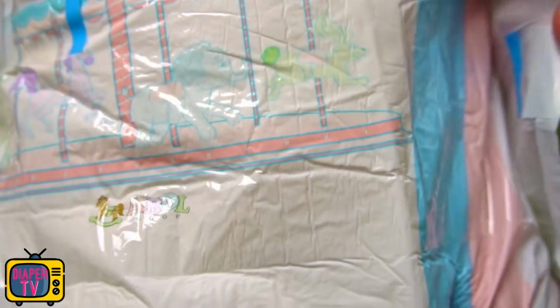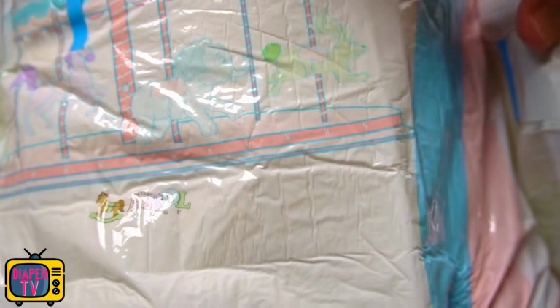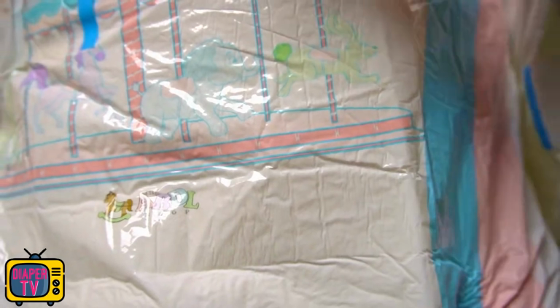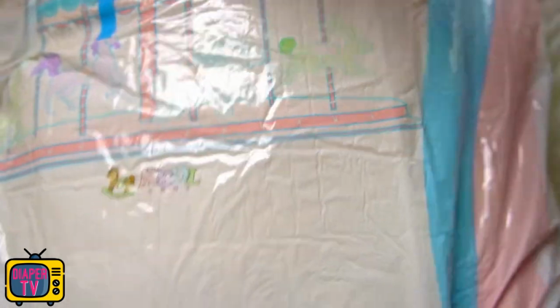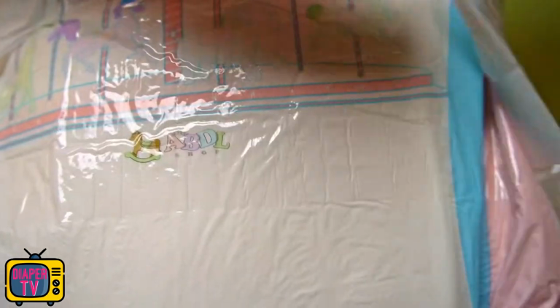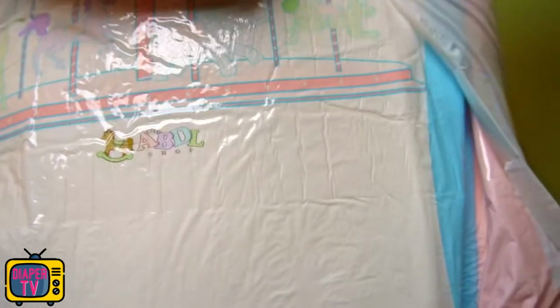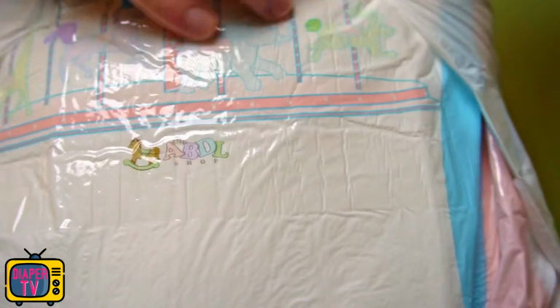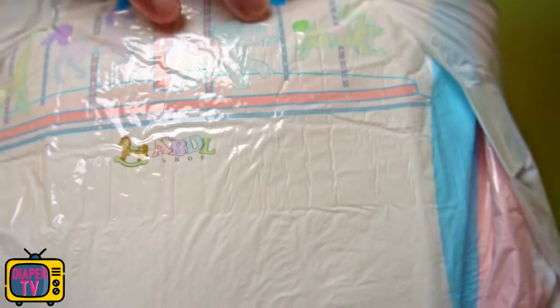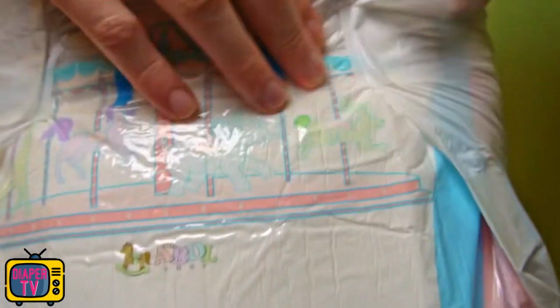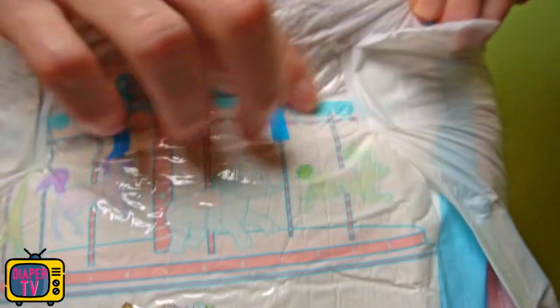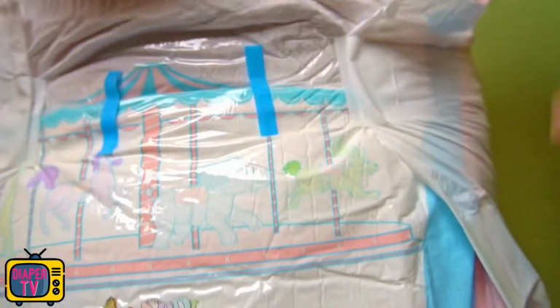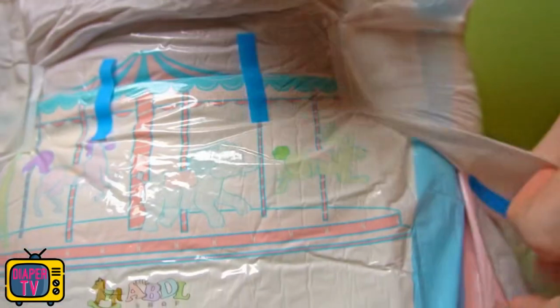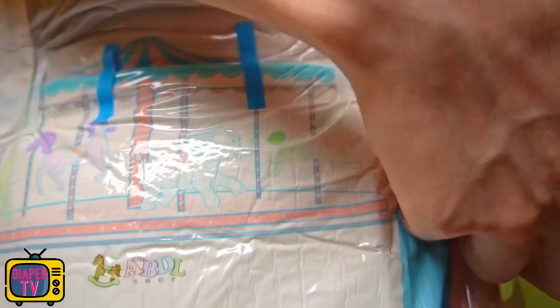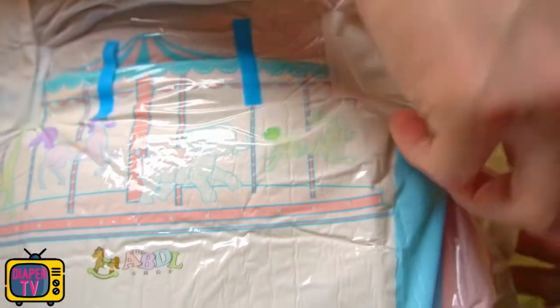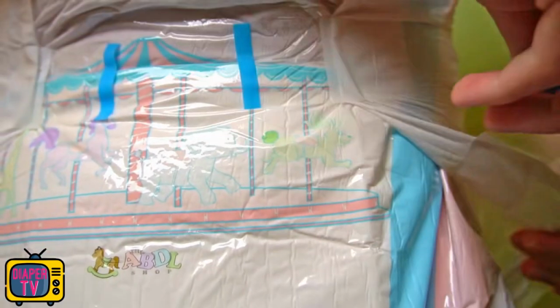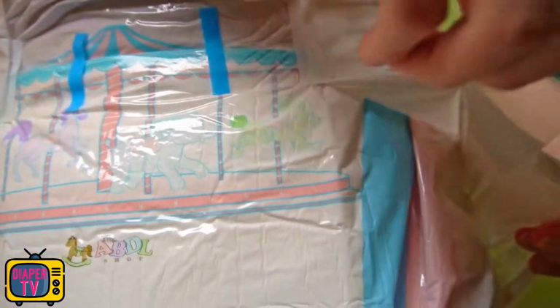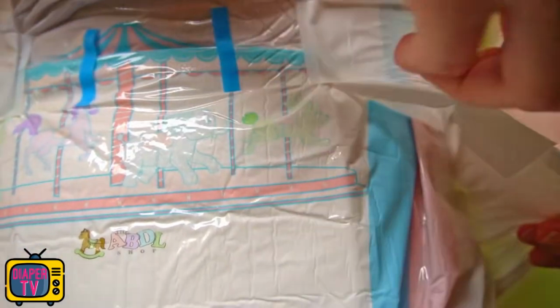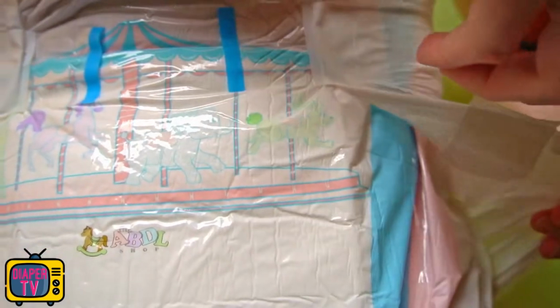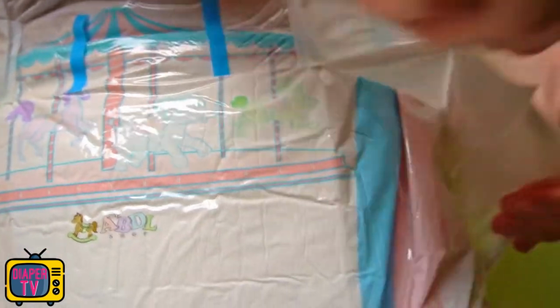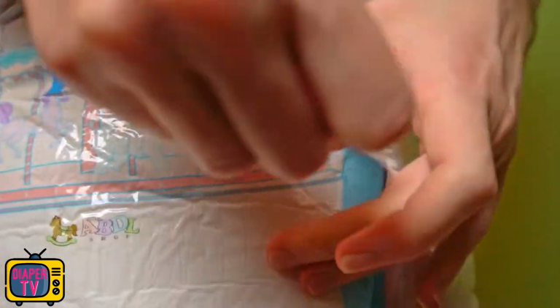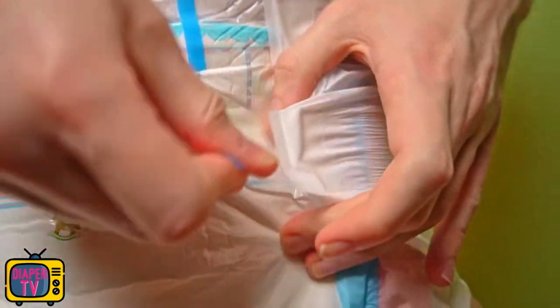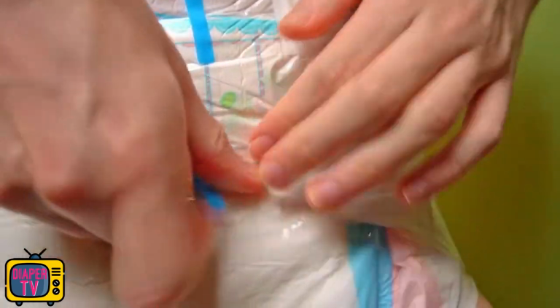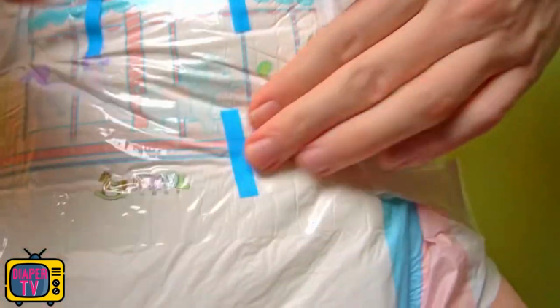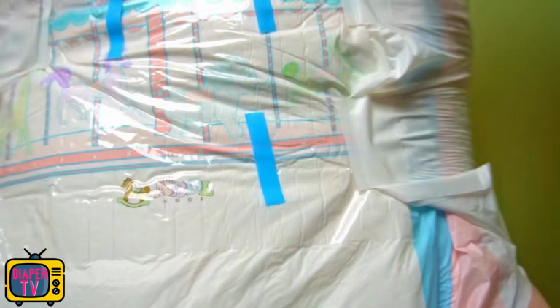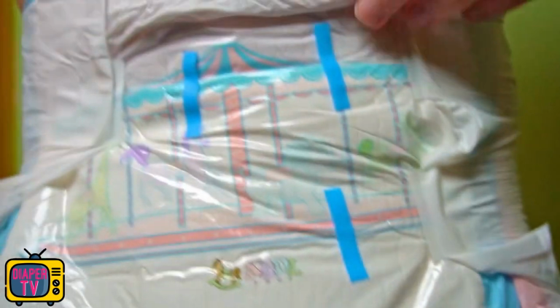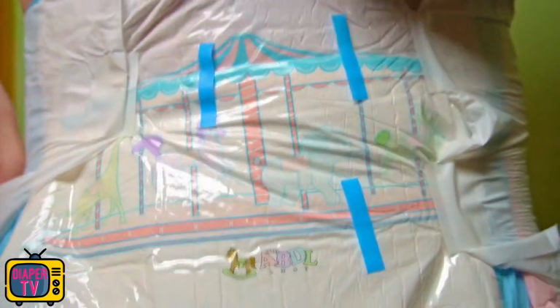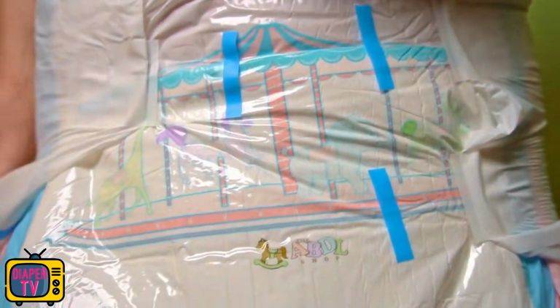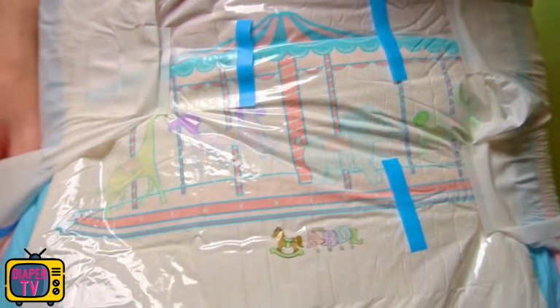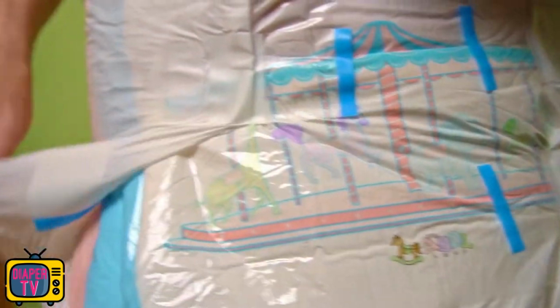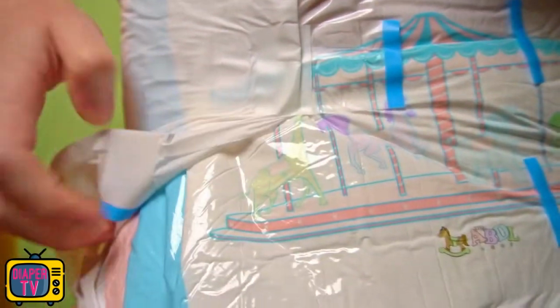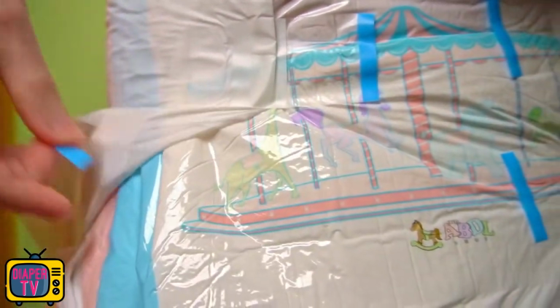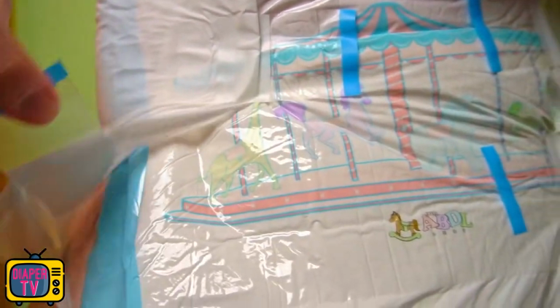You may have noticed from the distance between the glues — the diaper comes out a tiny bit larger than others in M, but not too much. It's not a comparison to the North Shore Megamax, where M is more like L. It should therefore fit most people who wear M.